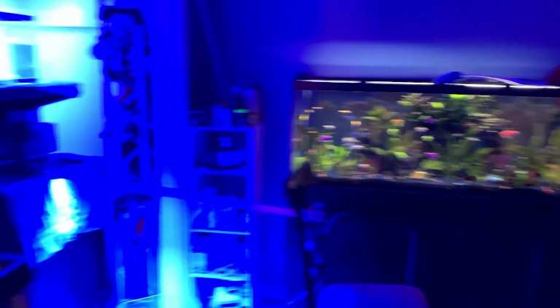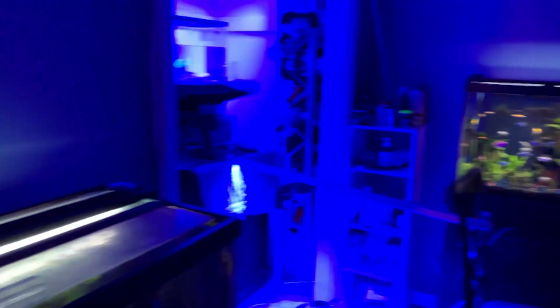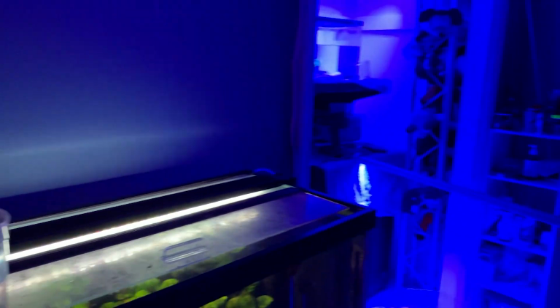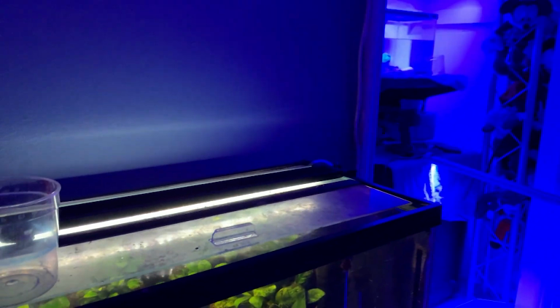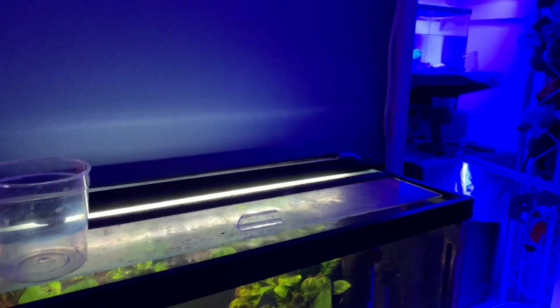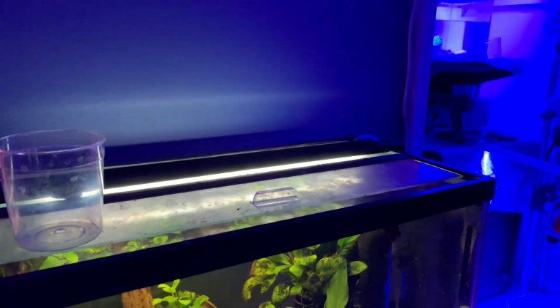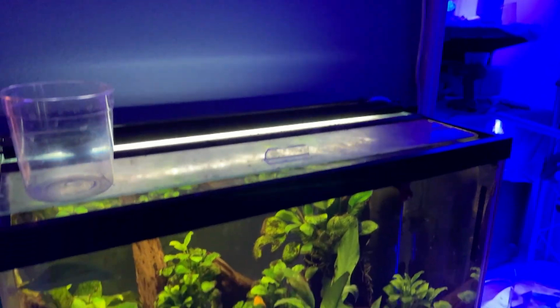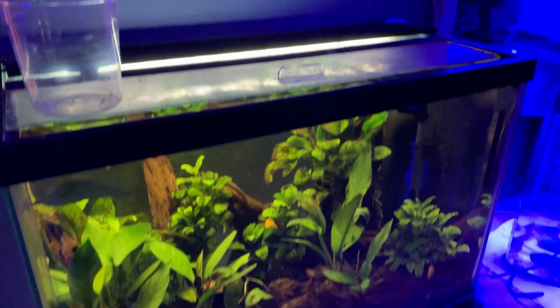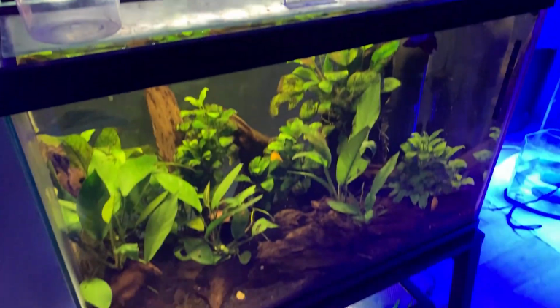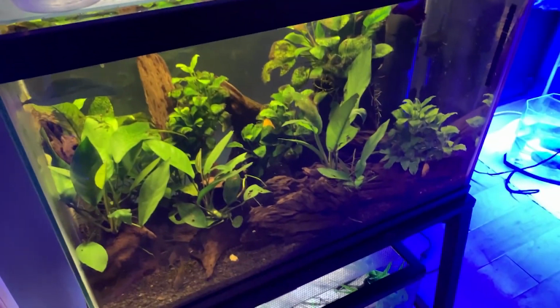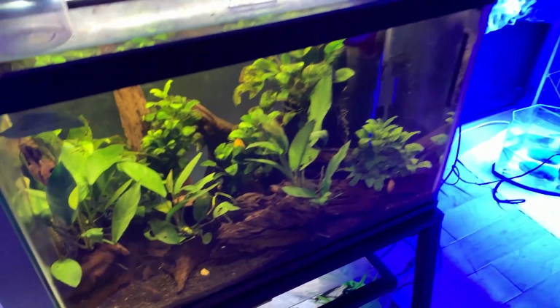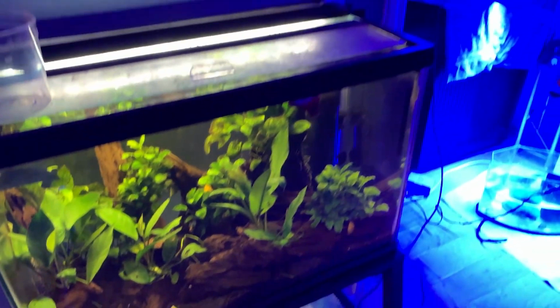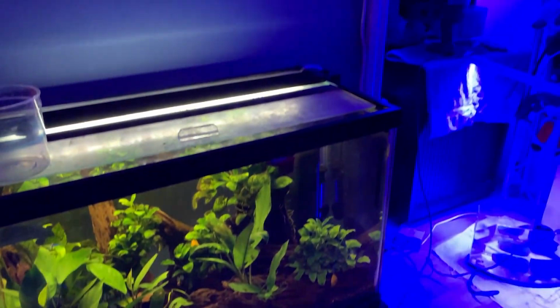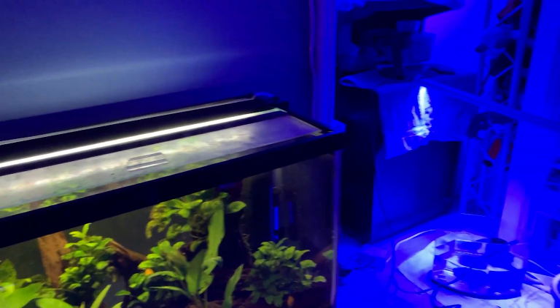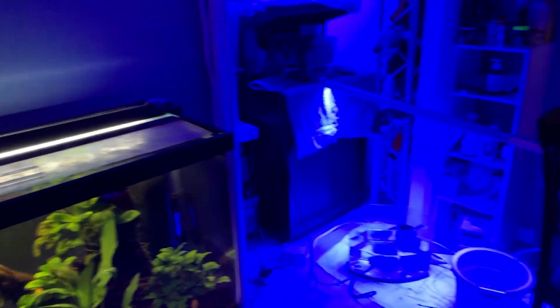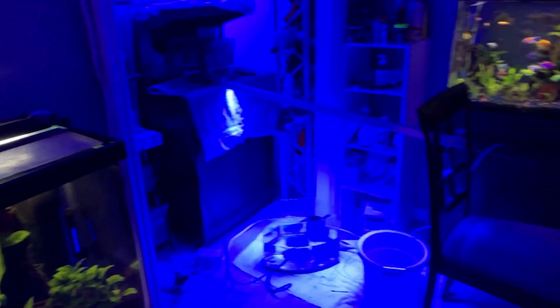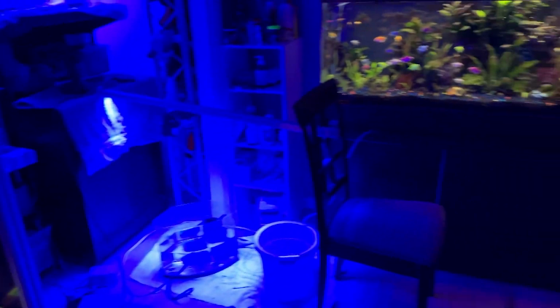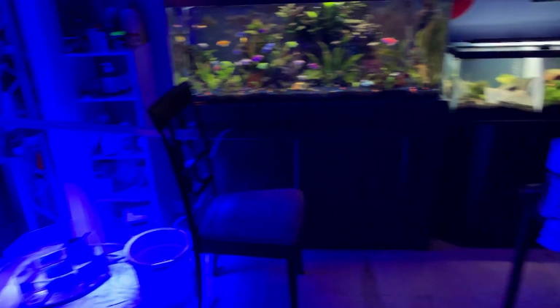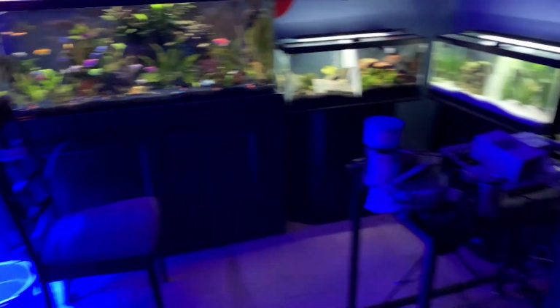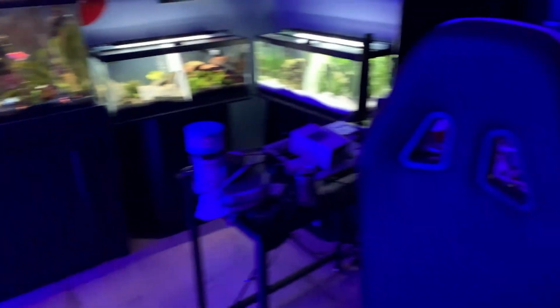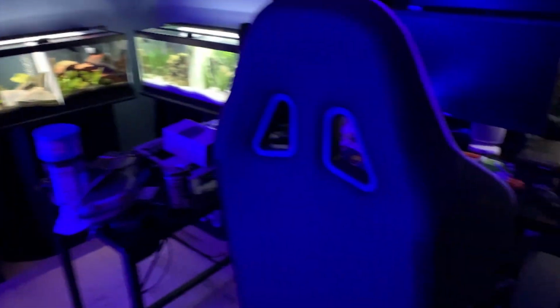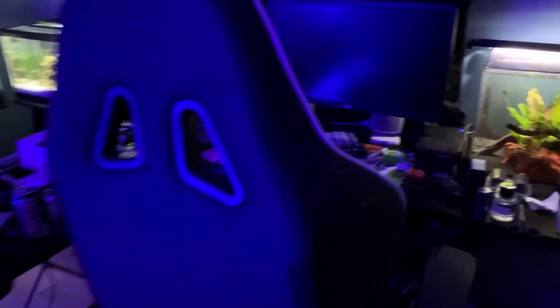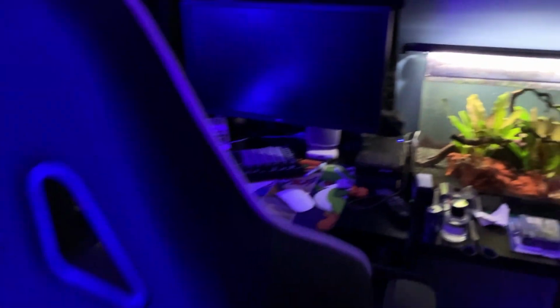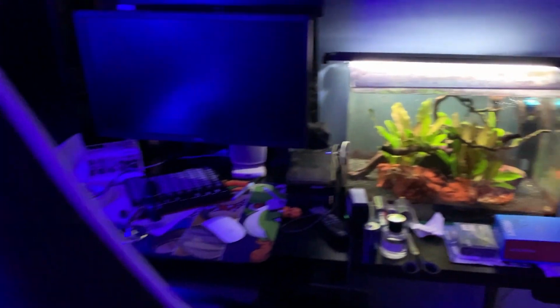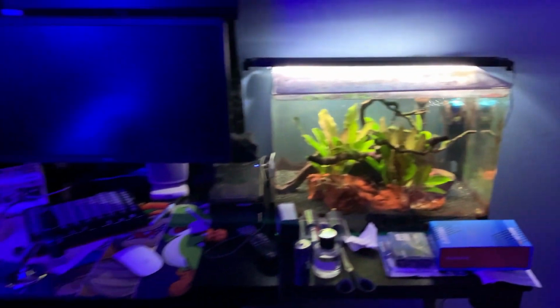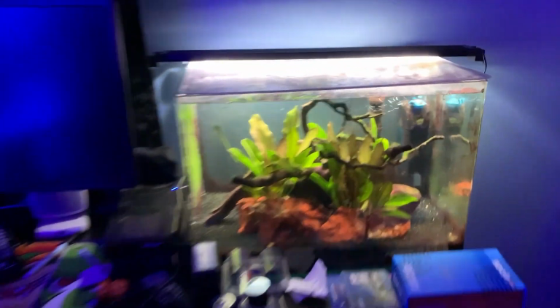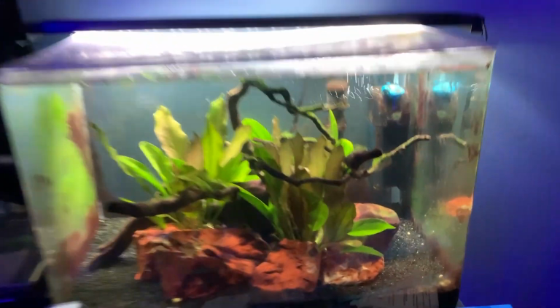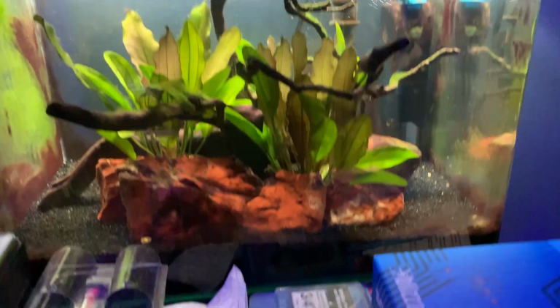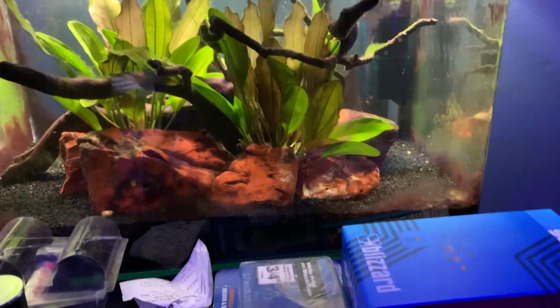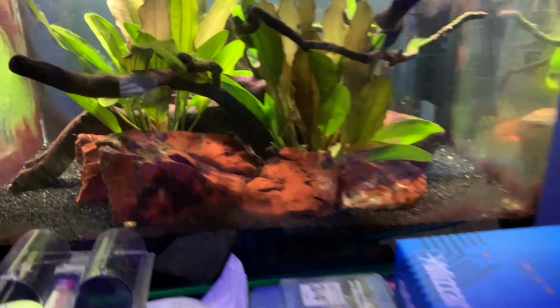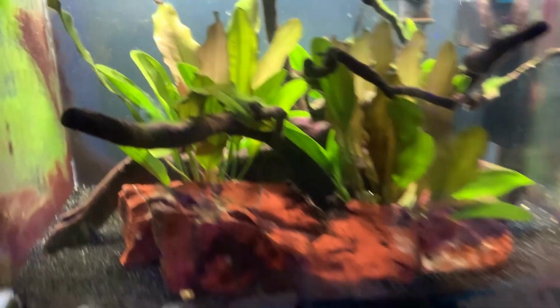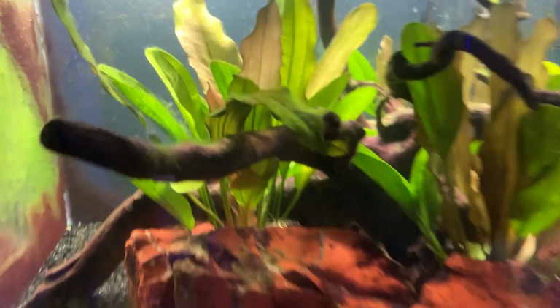Hey everybody, Wafferman here. By request, I wanted to do a quick tour of my fish tanks and everything that's going on here so you guys can see a little bit of everything.